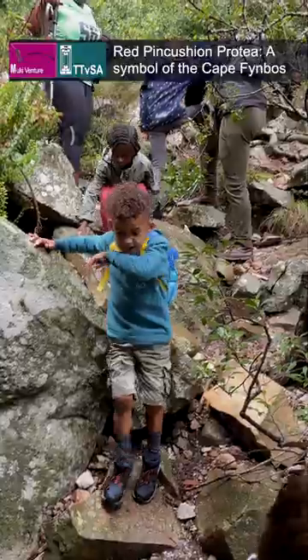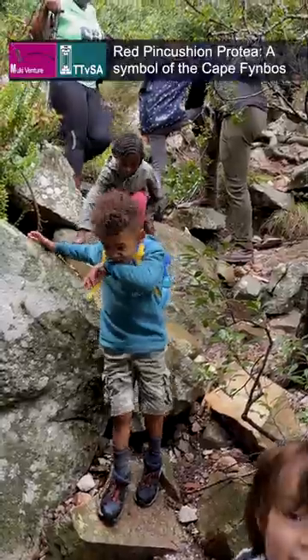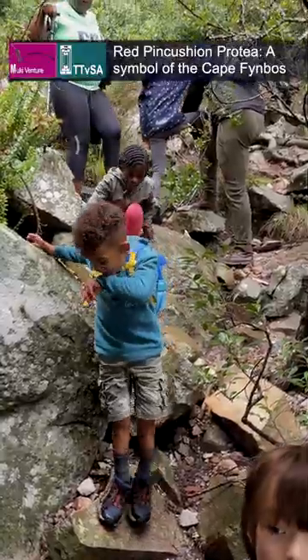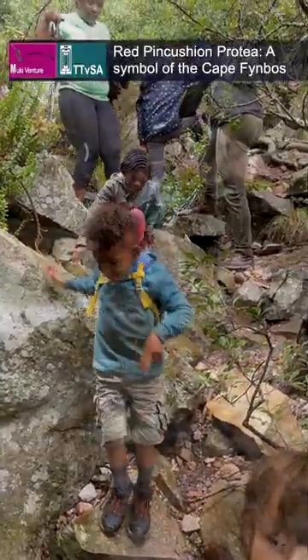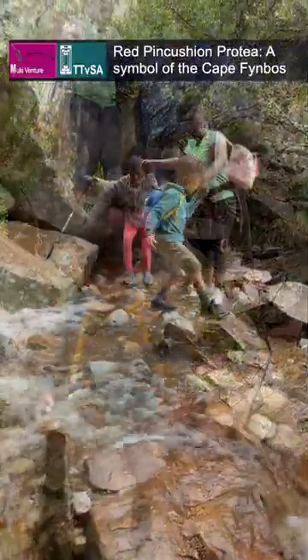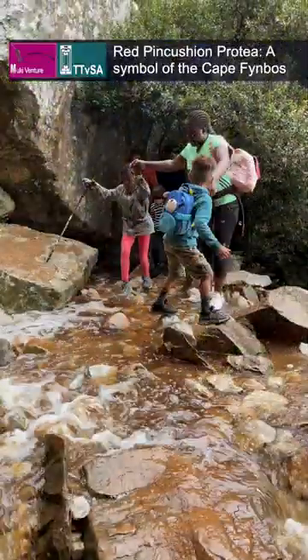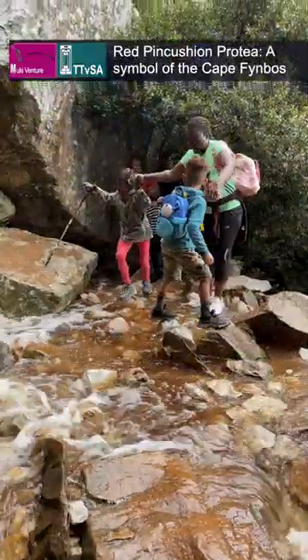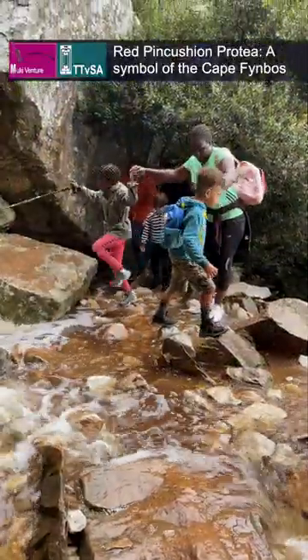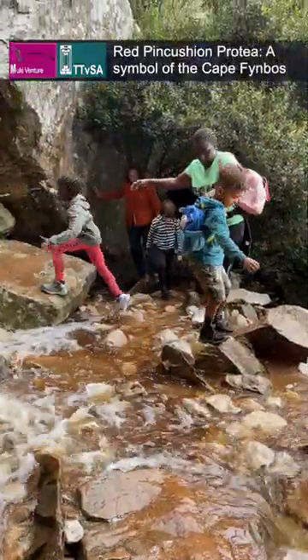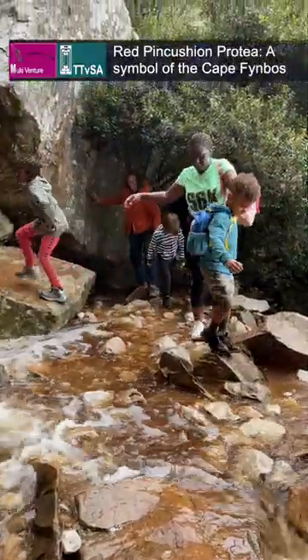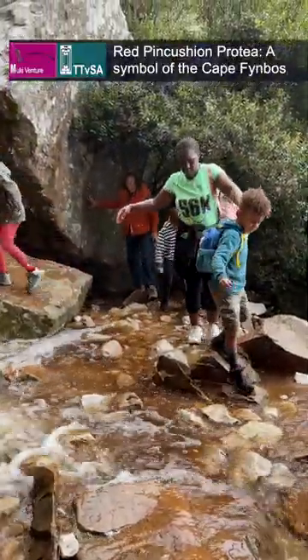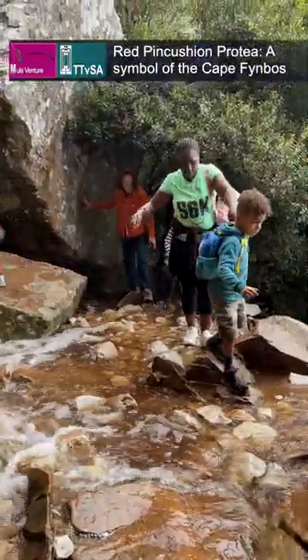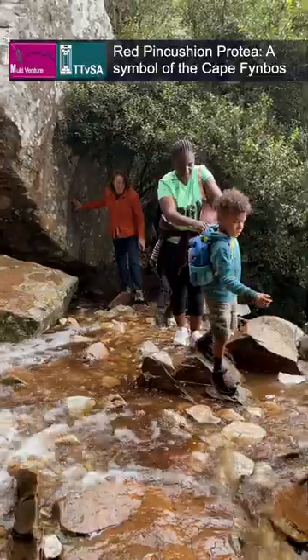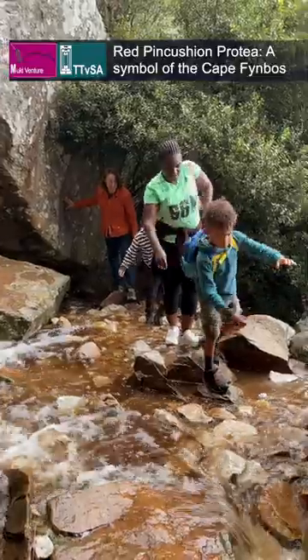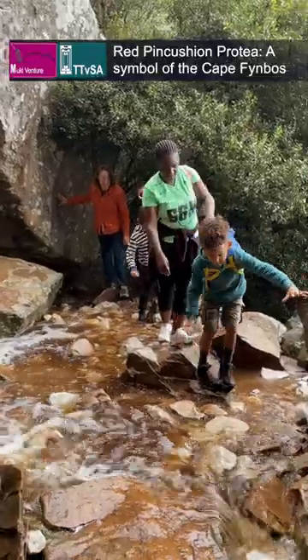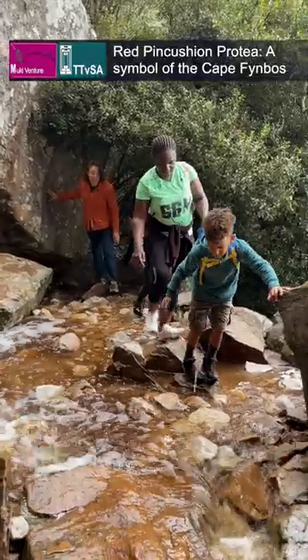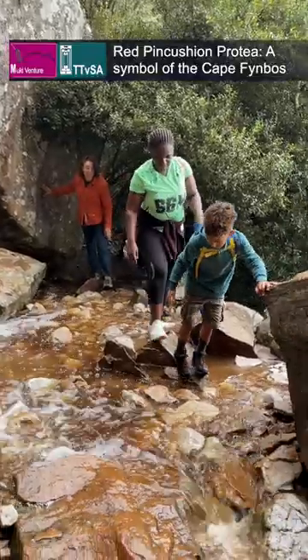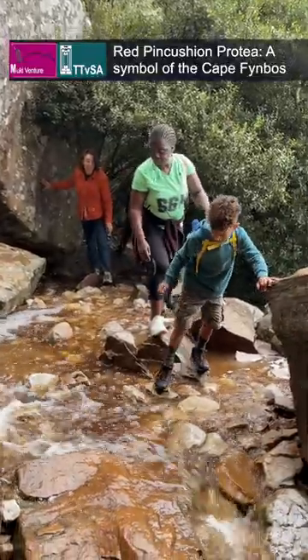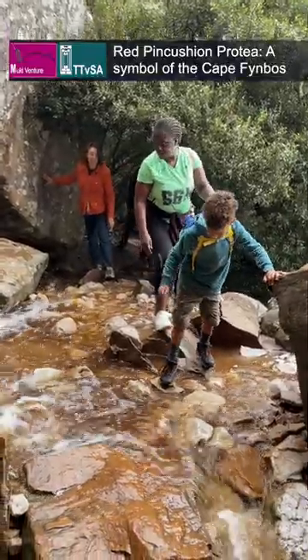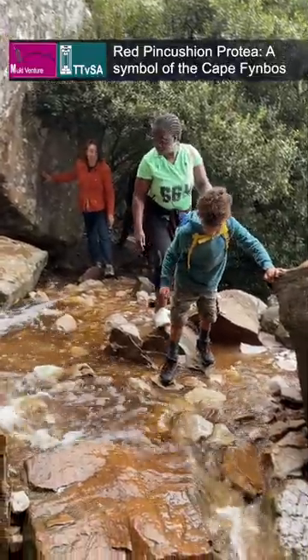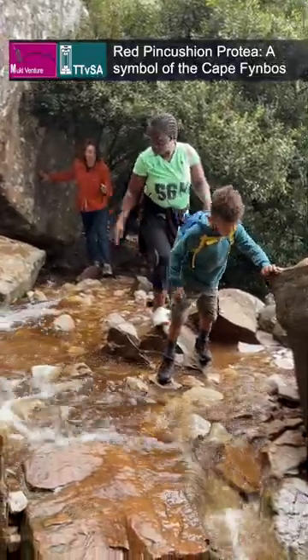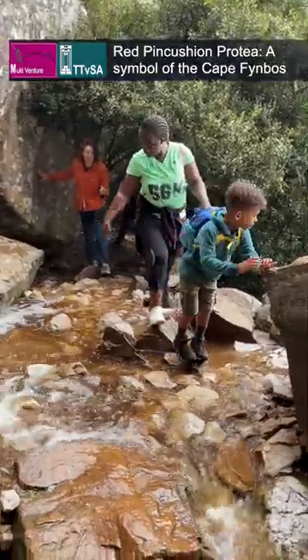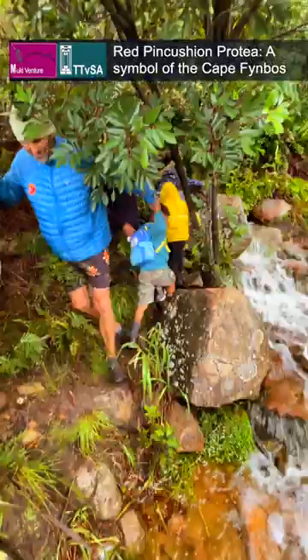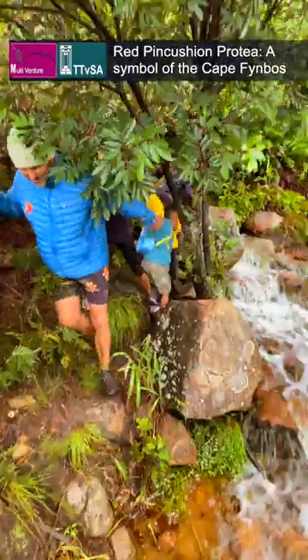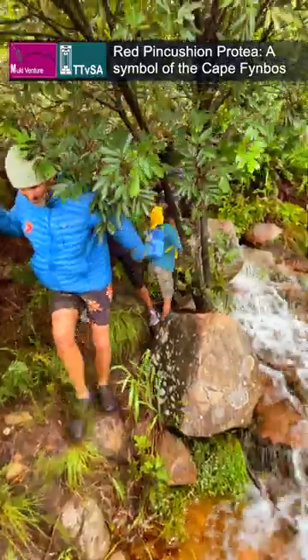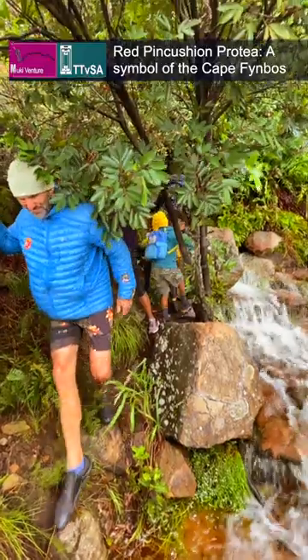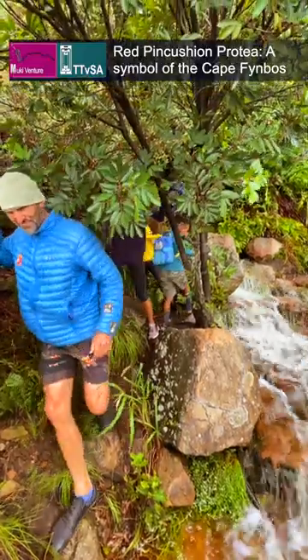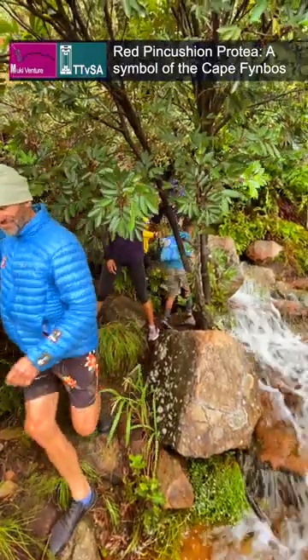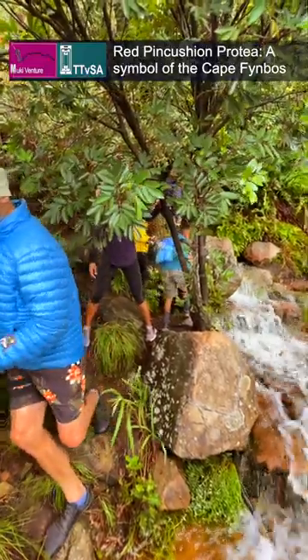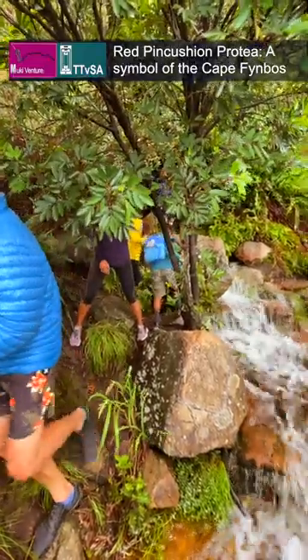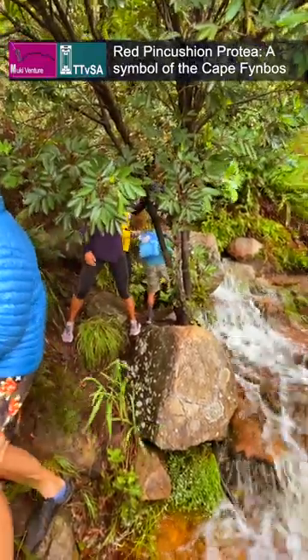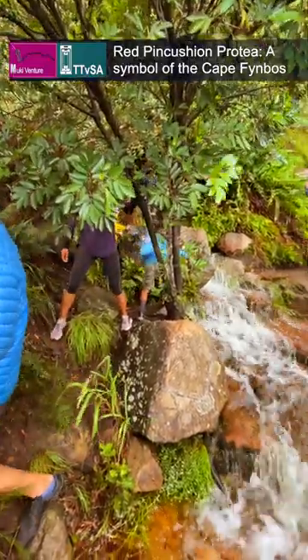How do we get there? Our guided hikes on Table Mountain are designed to provide a safe and enjoyable outdoor experience while giving you the opportunity to explore the area and learn about the fascinating flora and fauna.